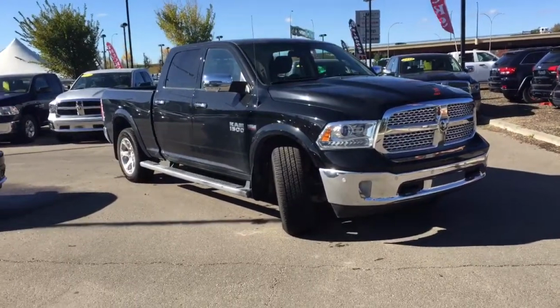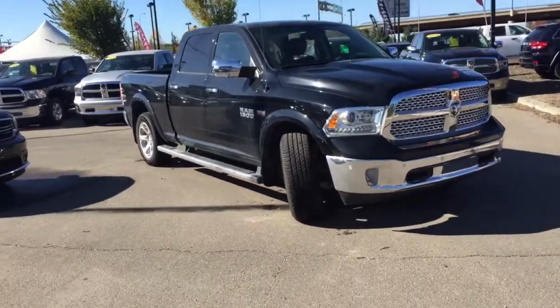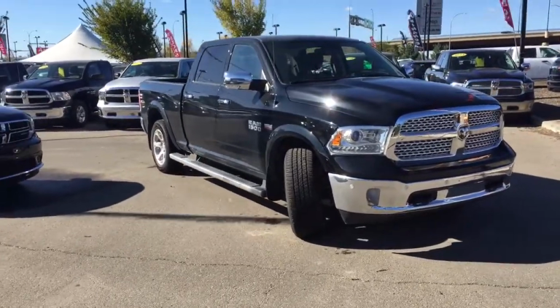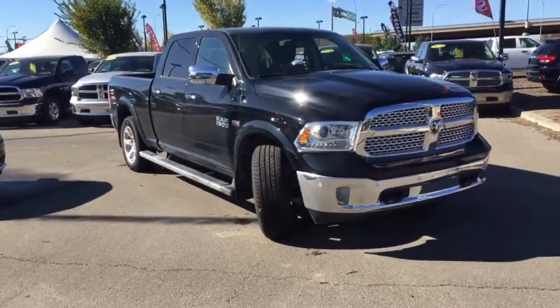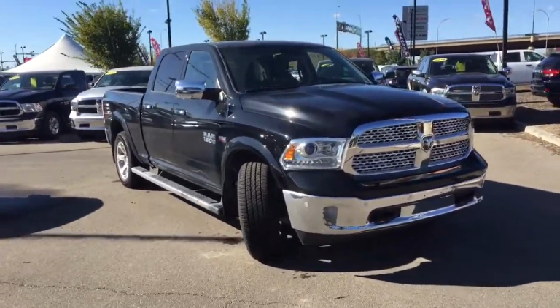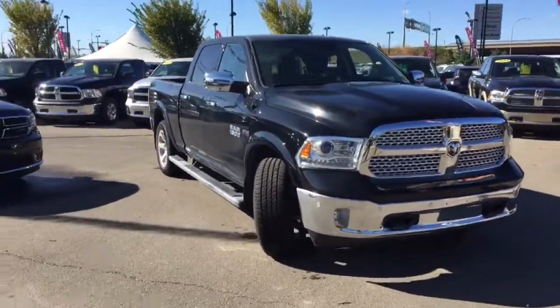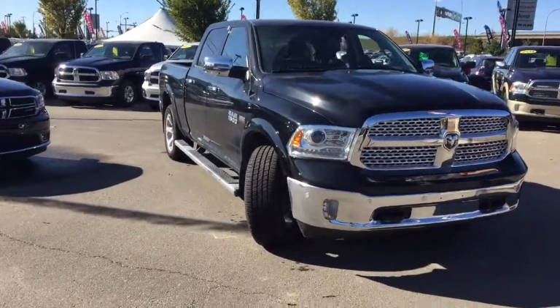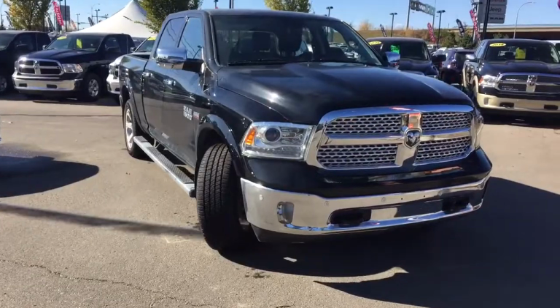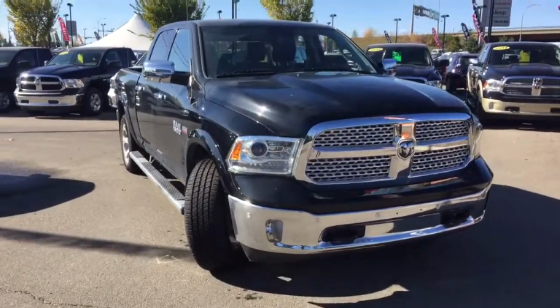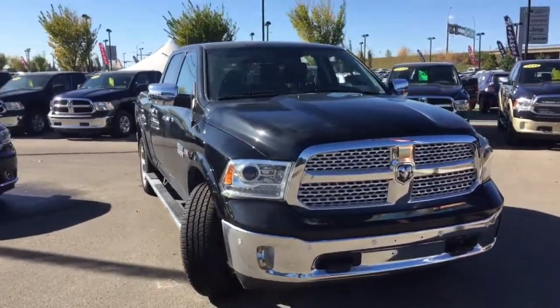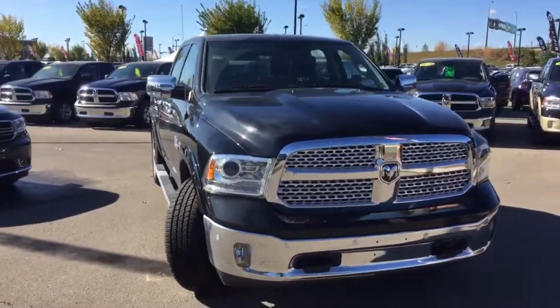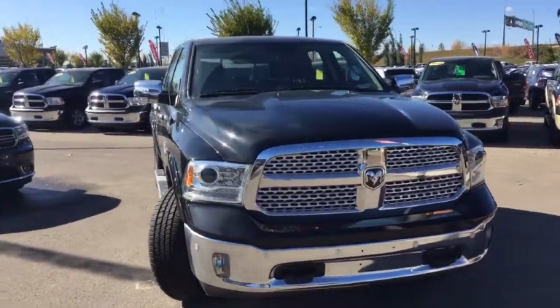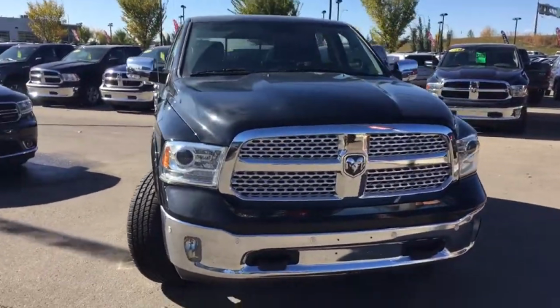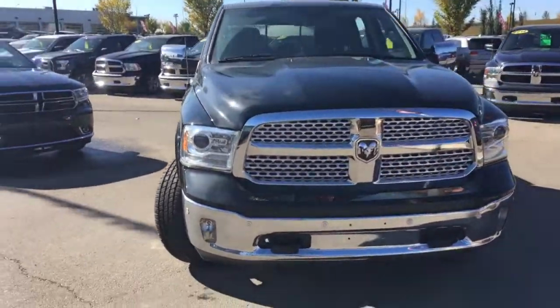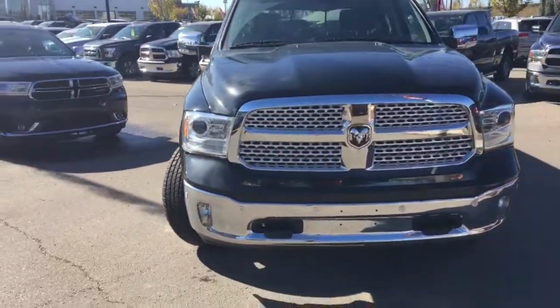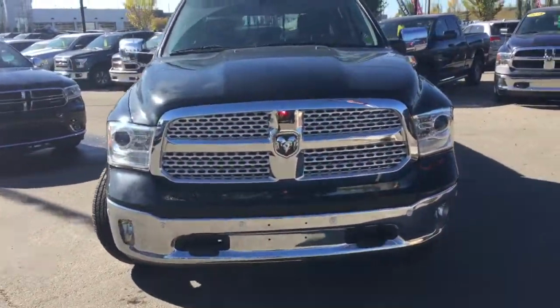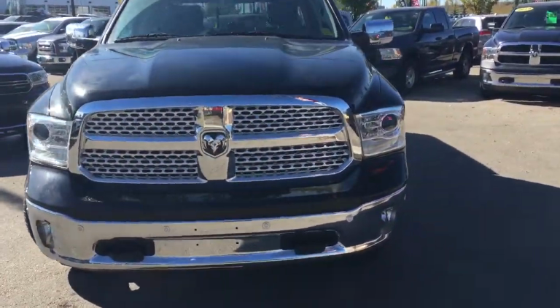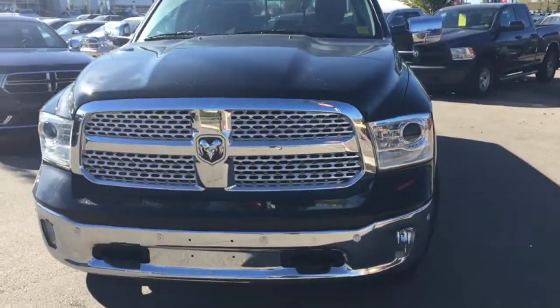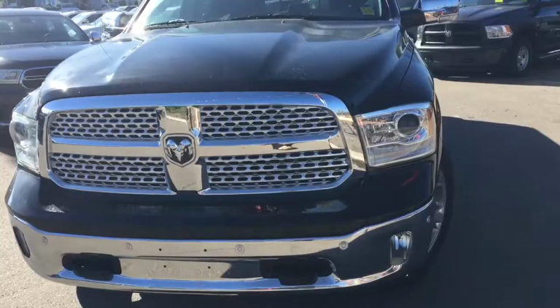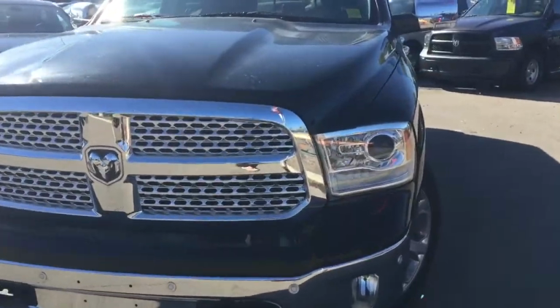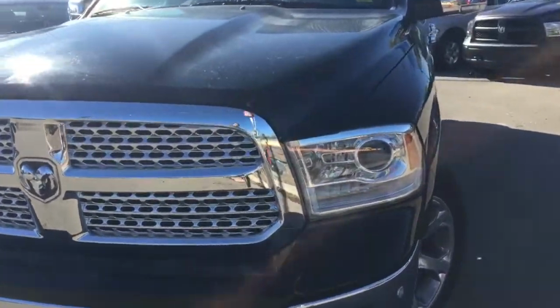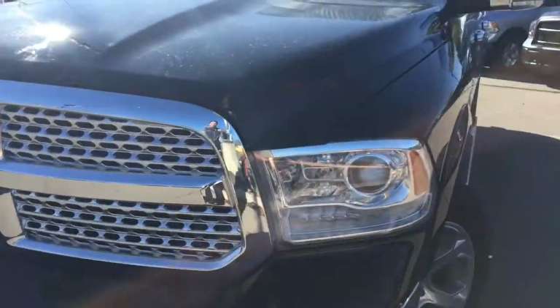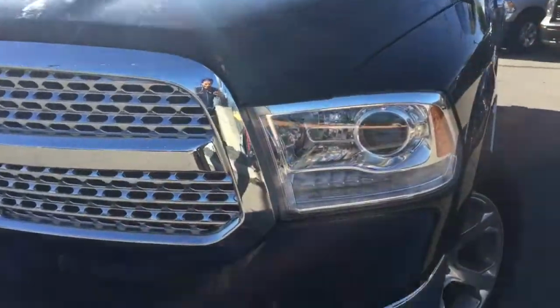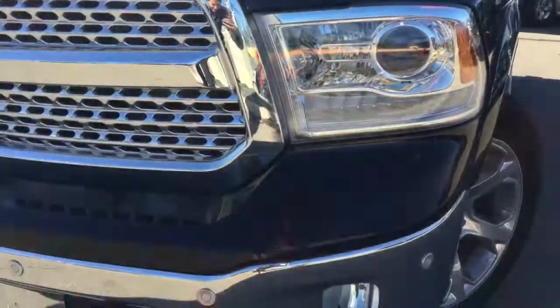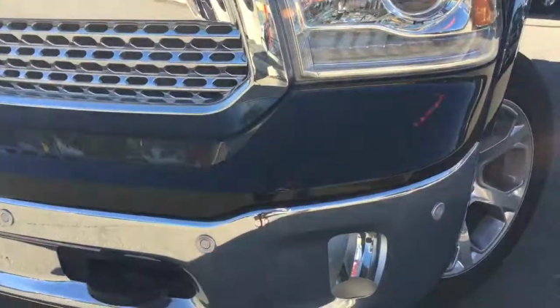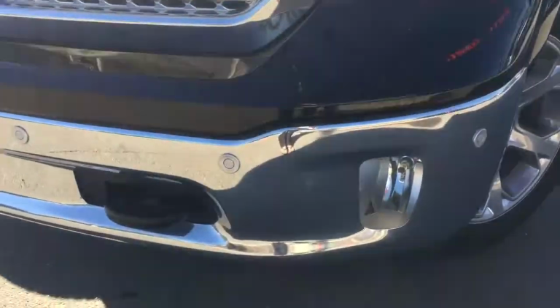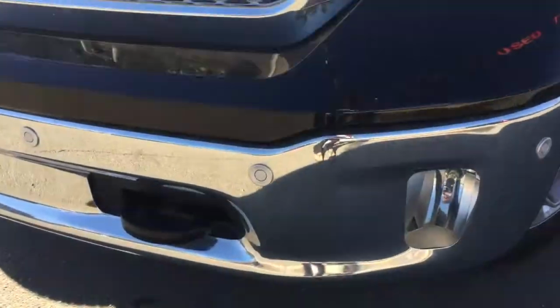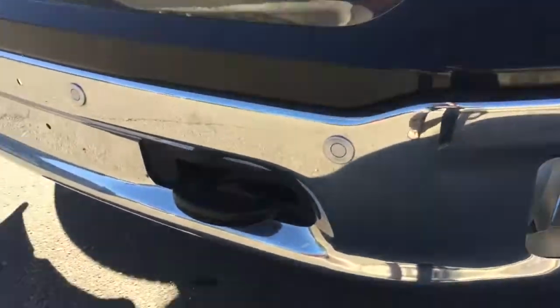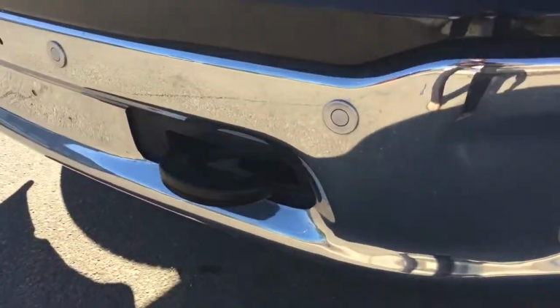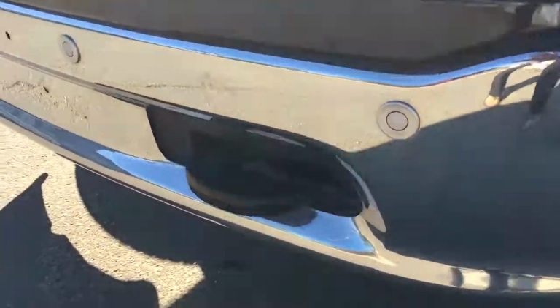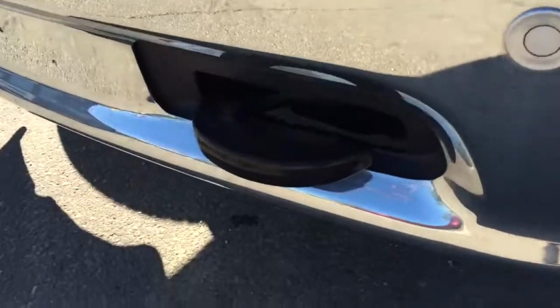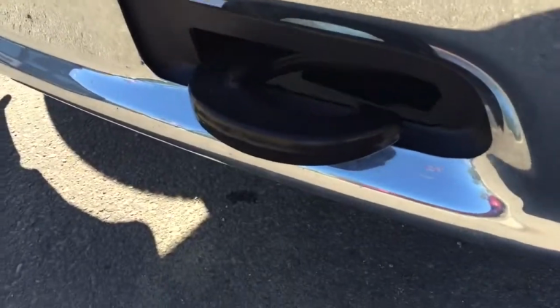Under the hood we've got that powerful 5.7L V8 Hemi coupled with an 8-speed automatic transmission. Up front we have your headlights, daytime running lights, fog lights, parking sensors as well as some tow hooks.